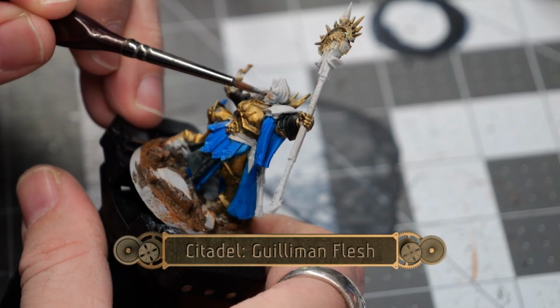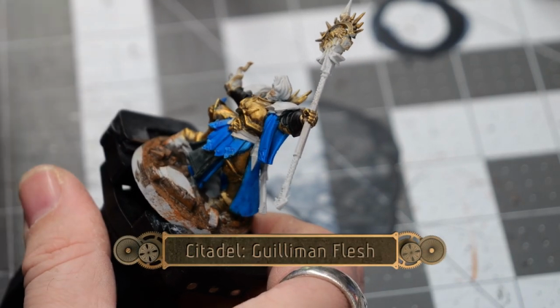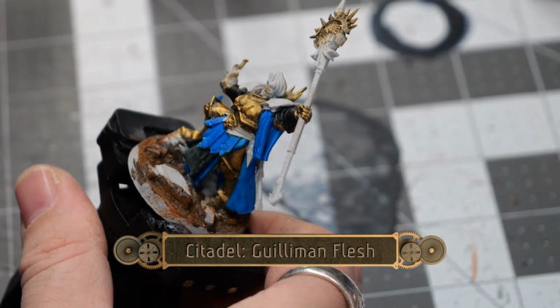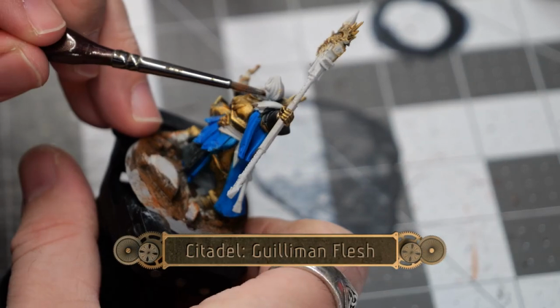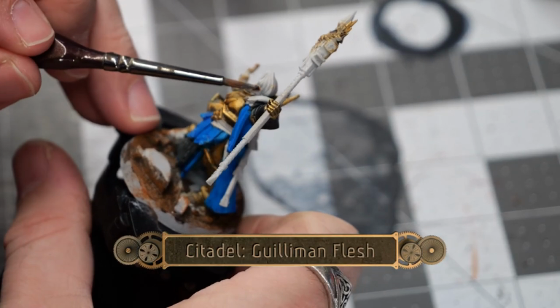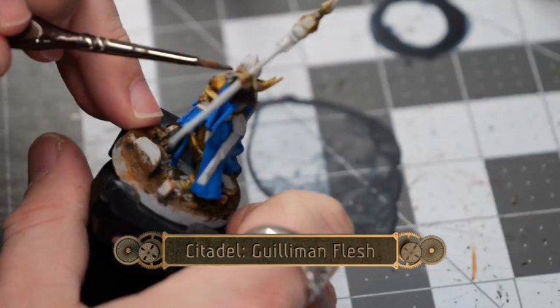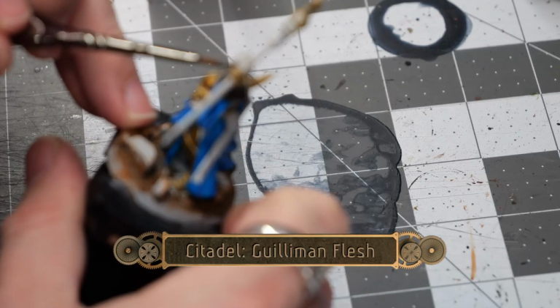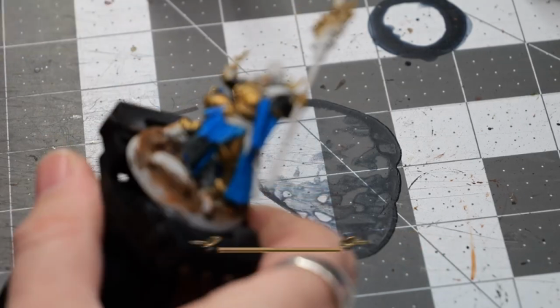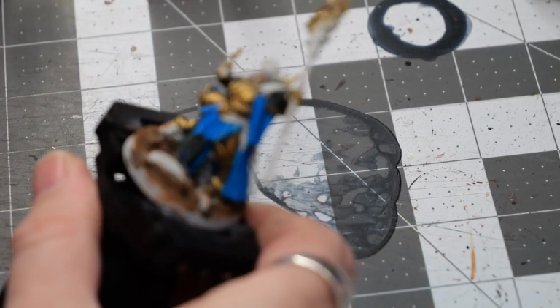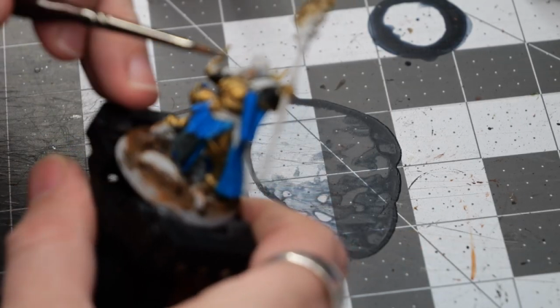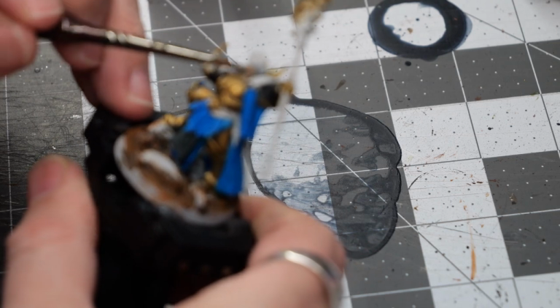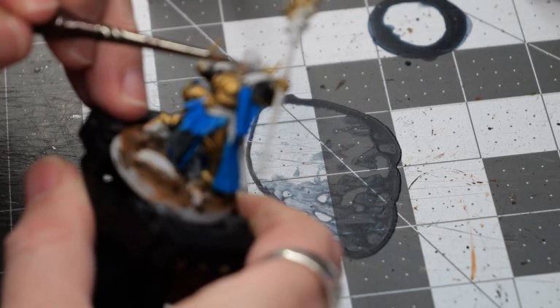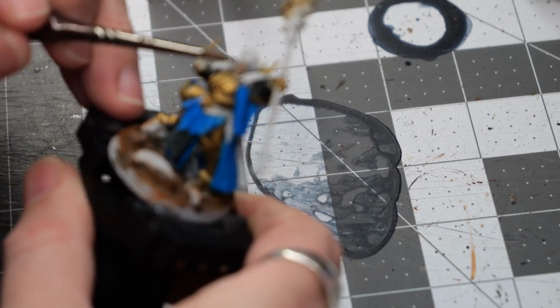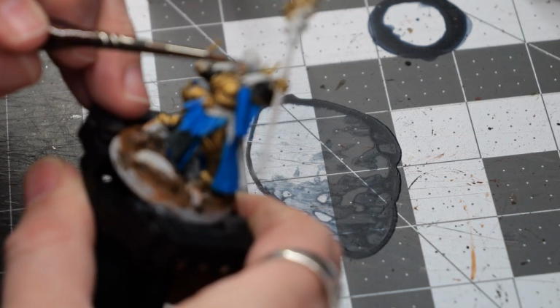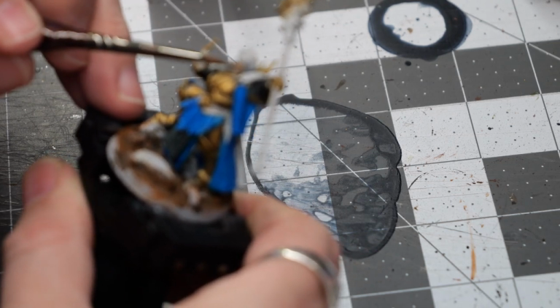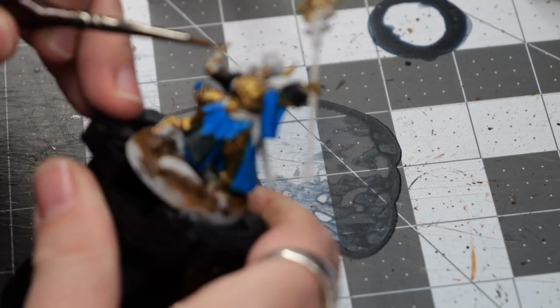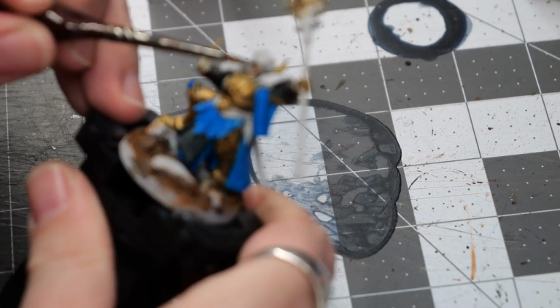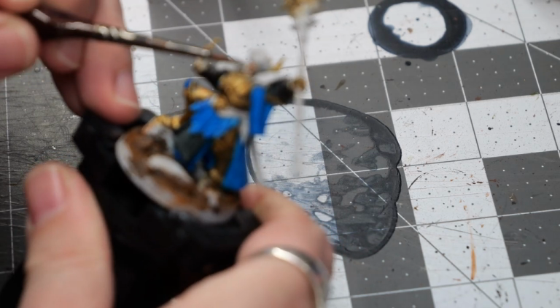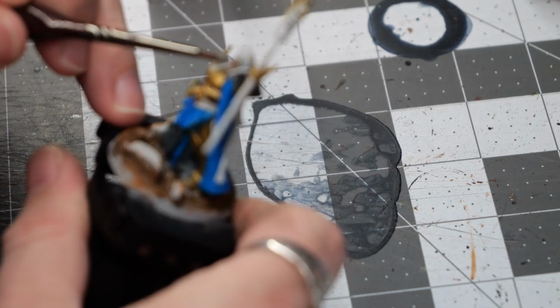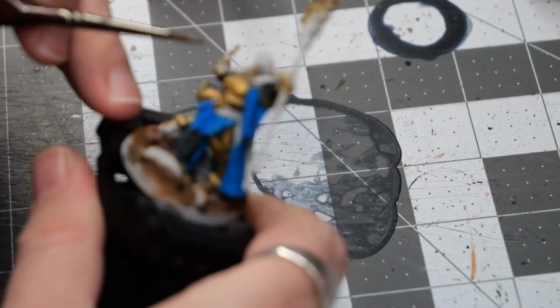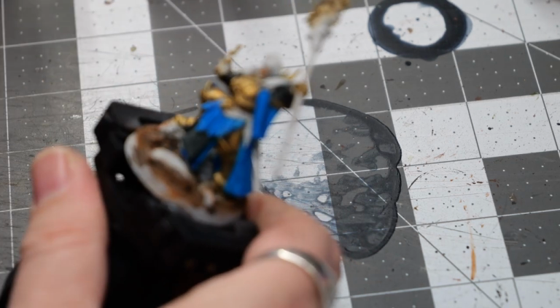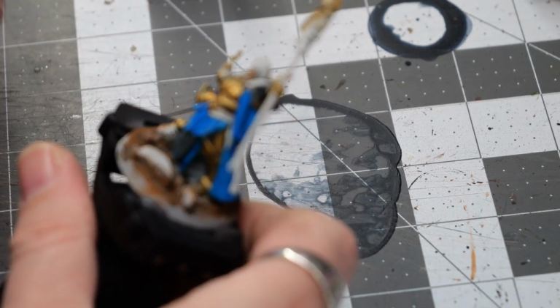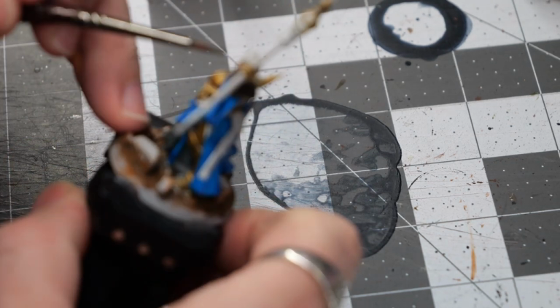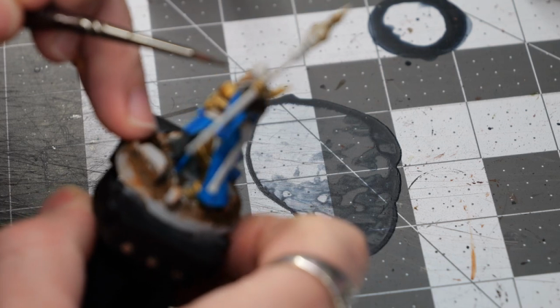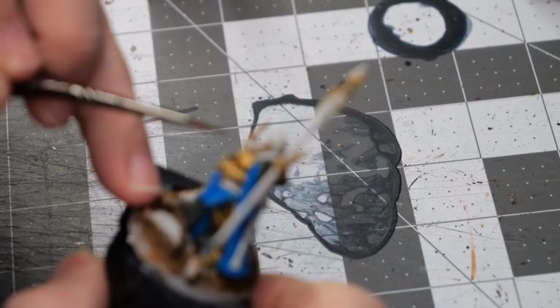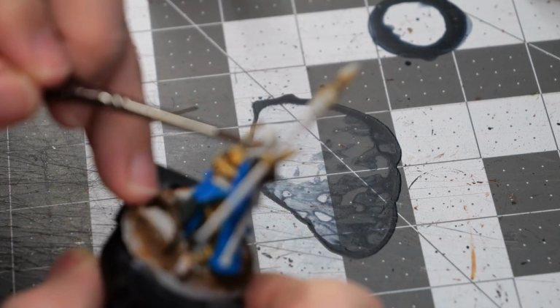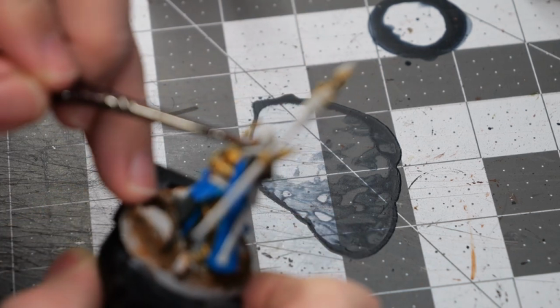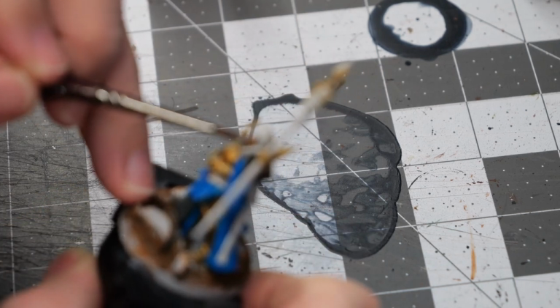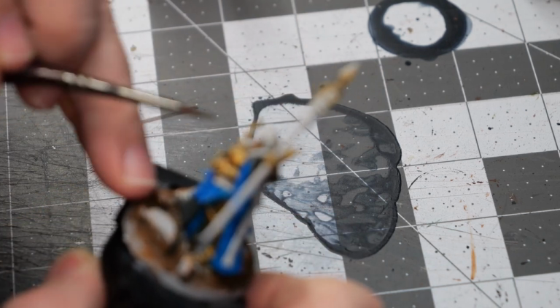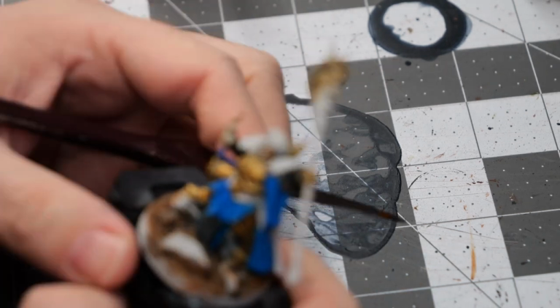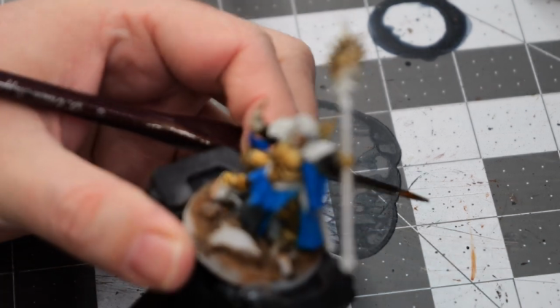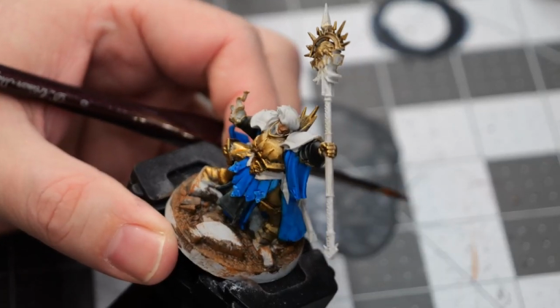Next, I'll use some glowing flesh to fill in the face. I'm taking care not to have any spillover because I don't have a lot of room to do any touch-ups or corrections.